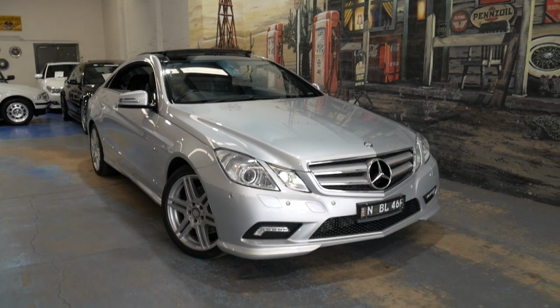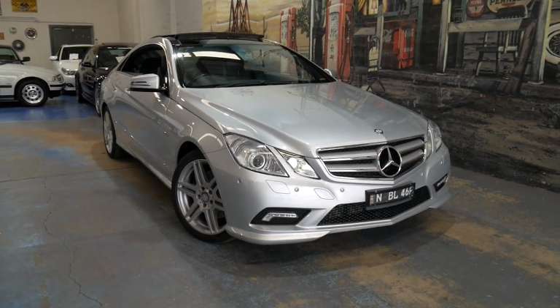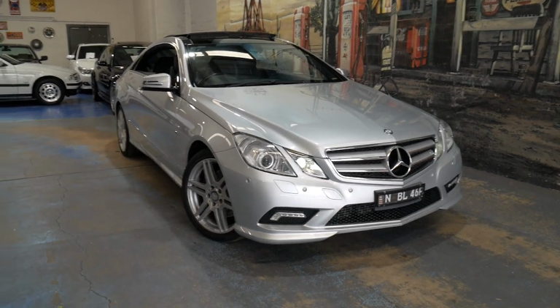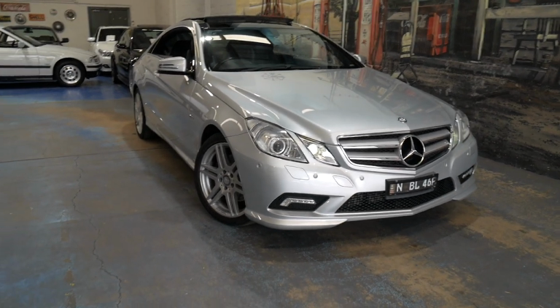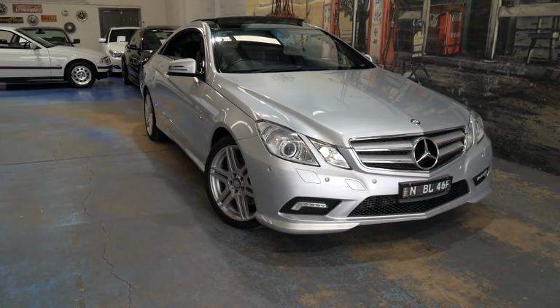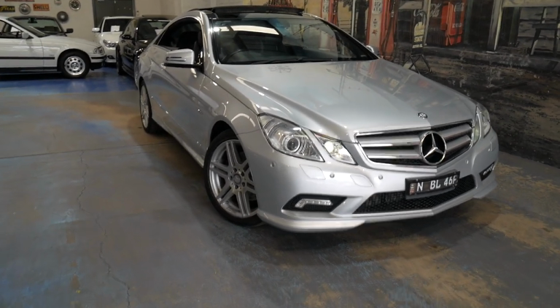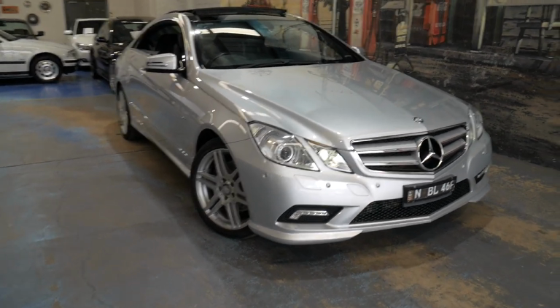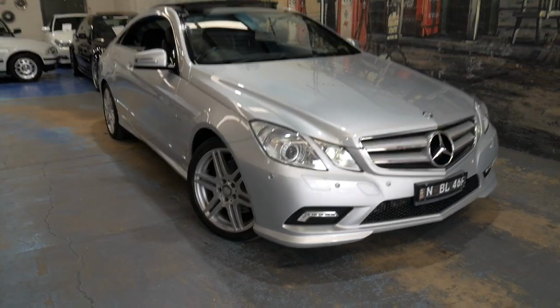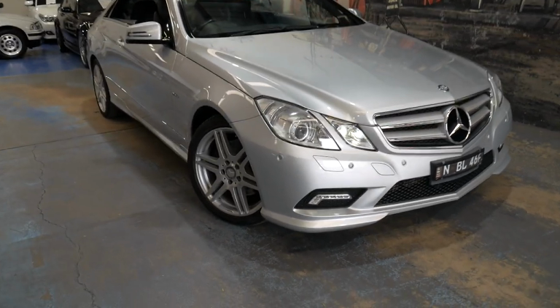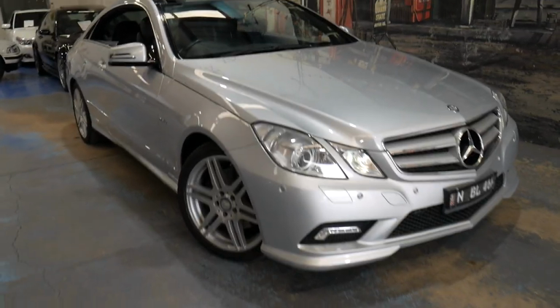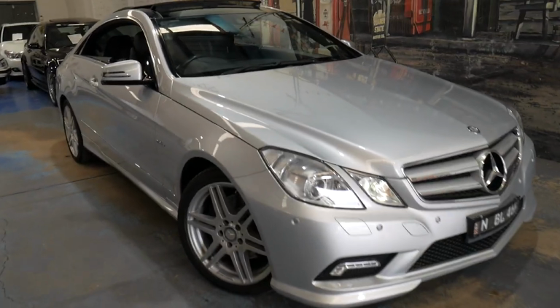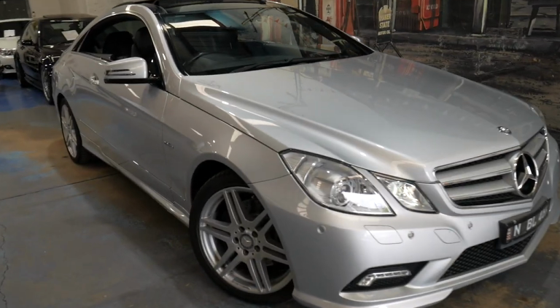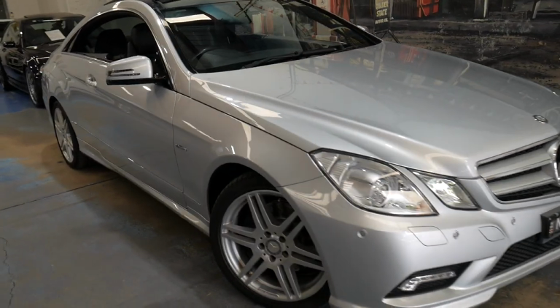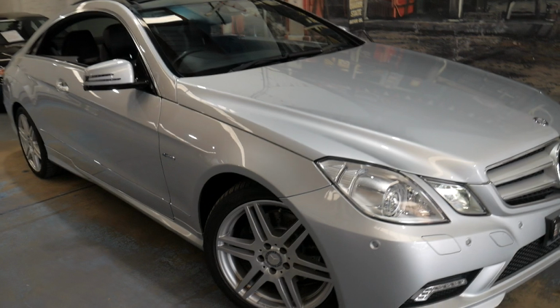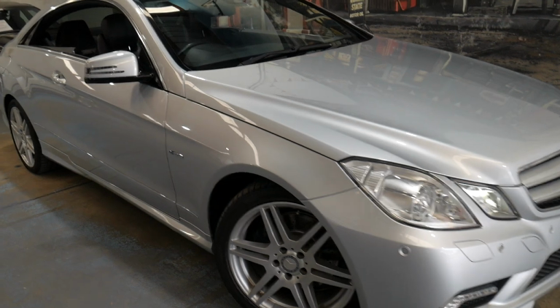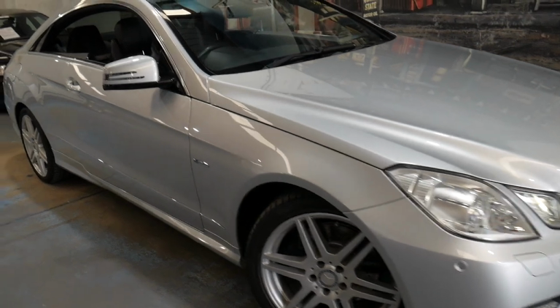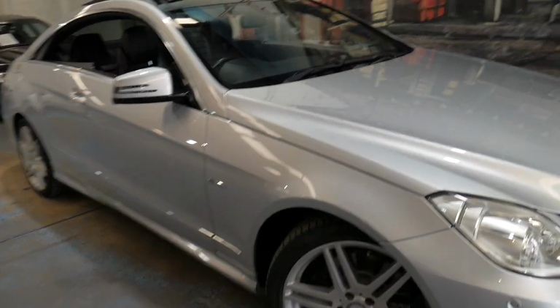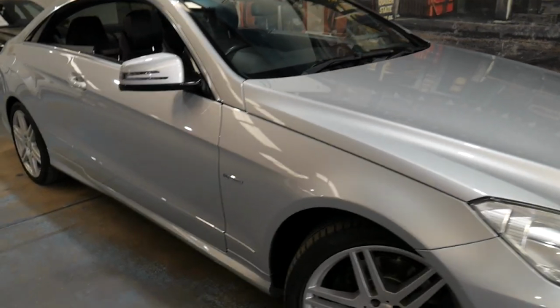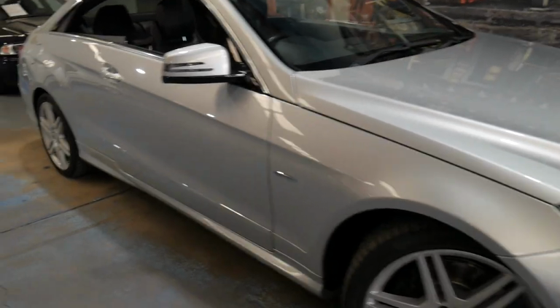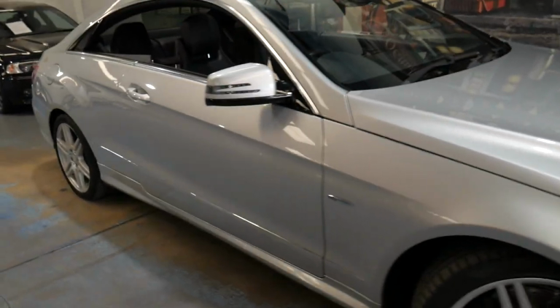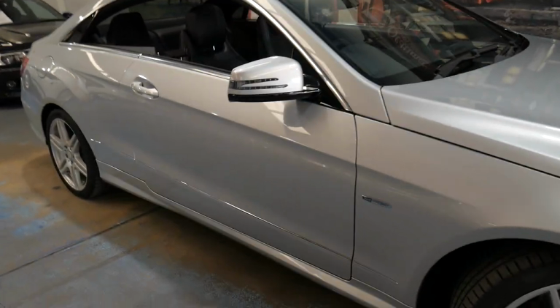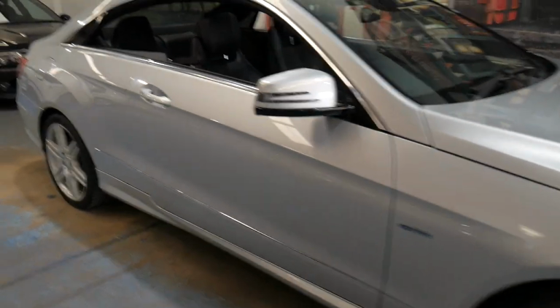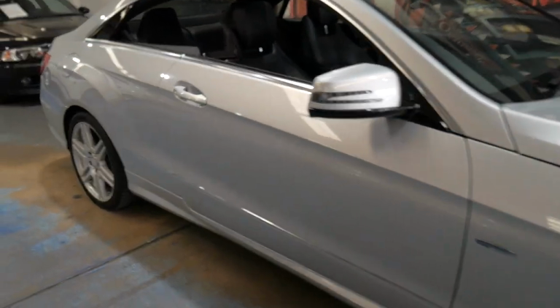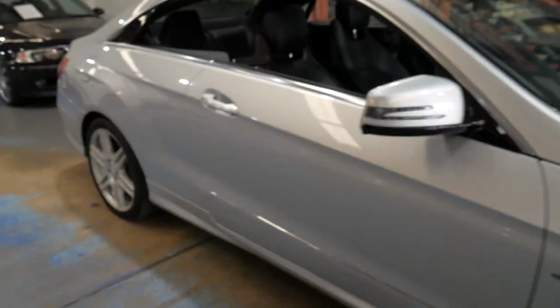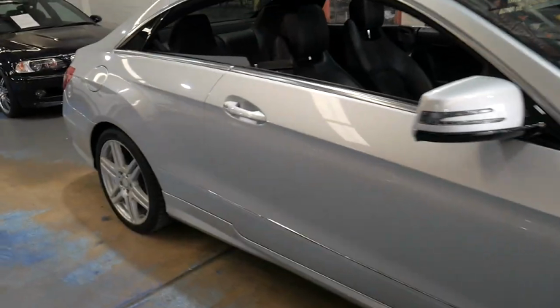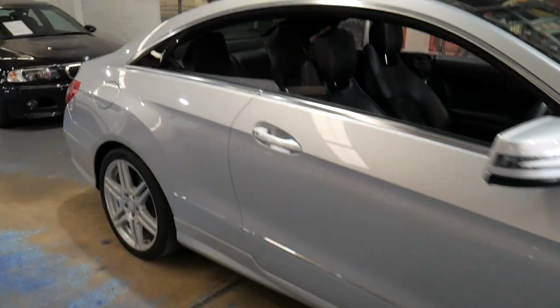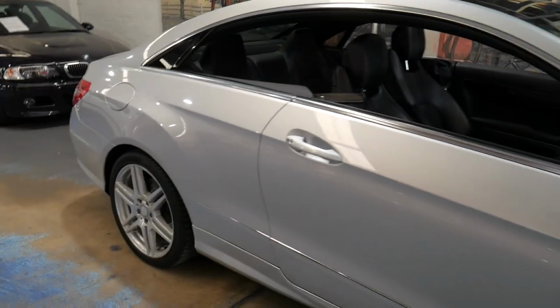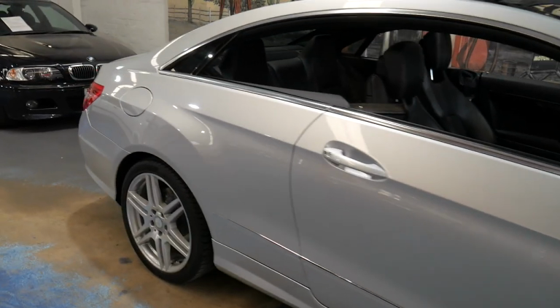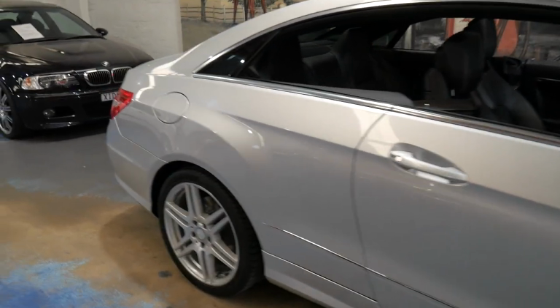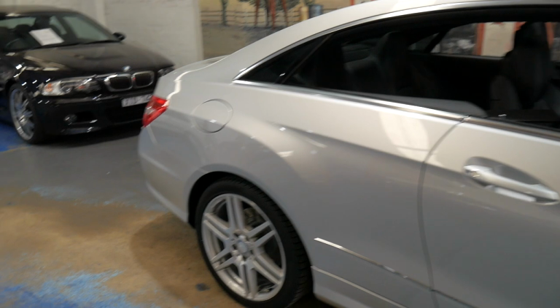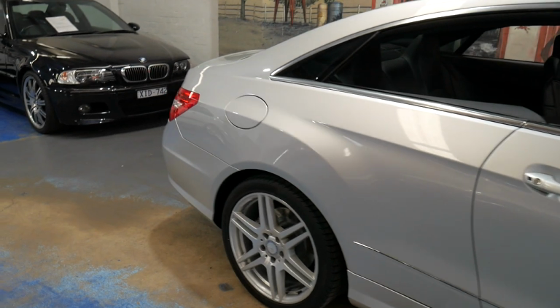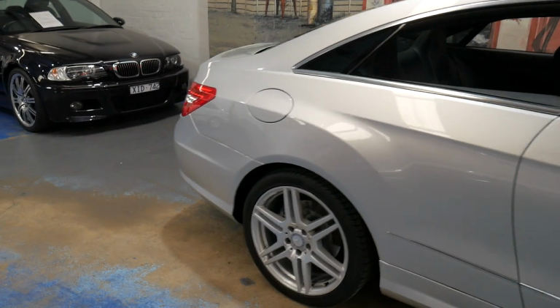Welcome to the Old Timer Centre. My name is Philip Tarrant and I'm going to be talking to you about this 2010 Mercedes E250 CGI.